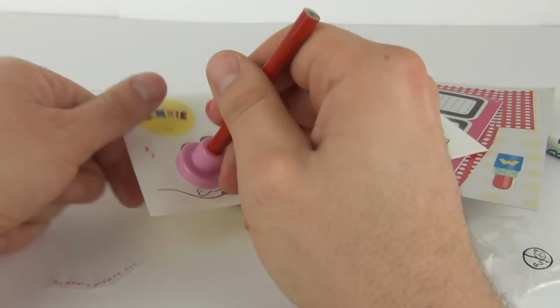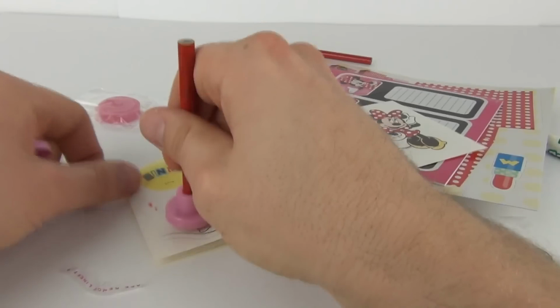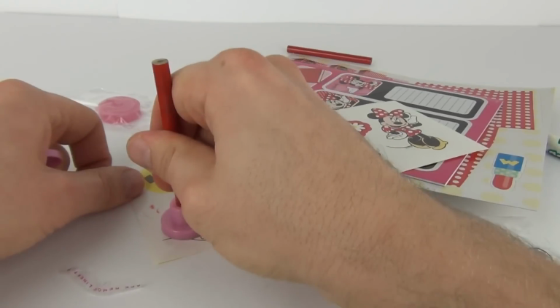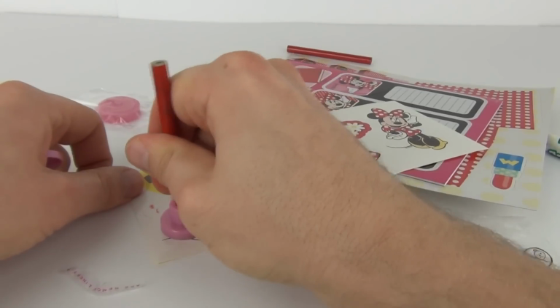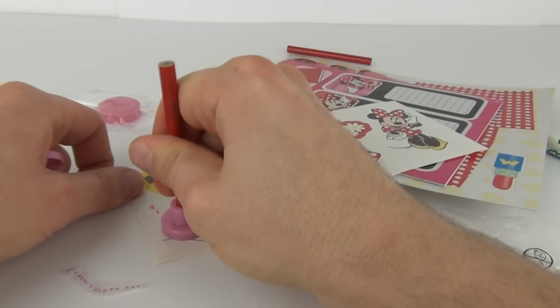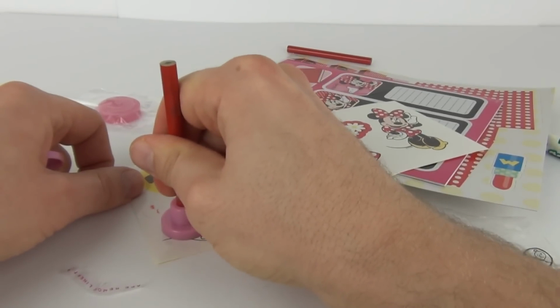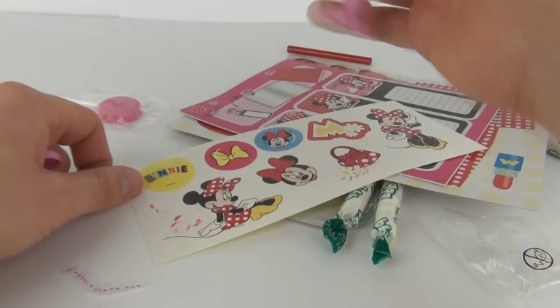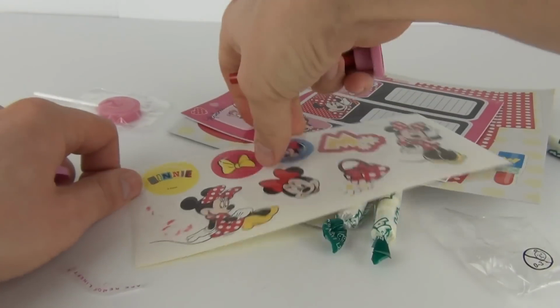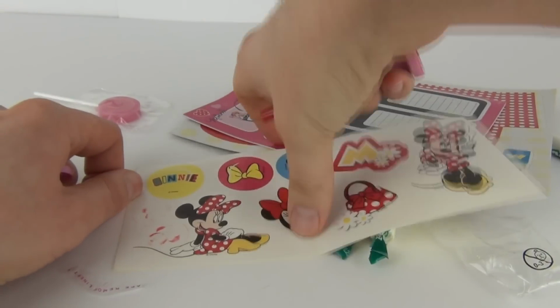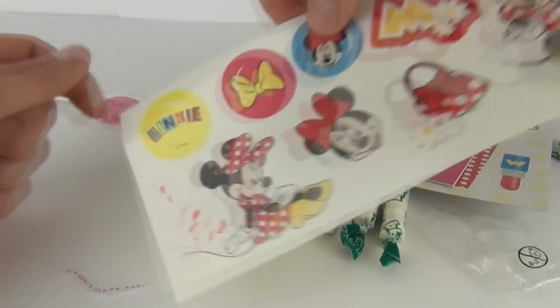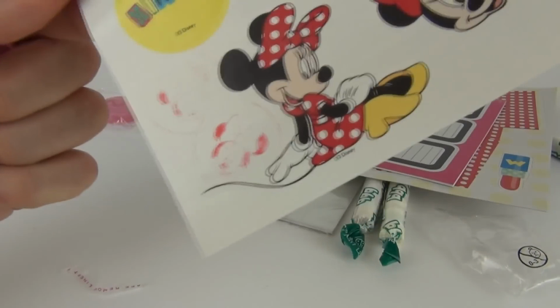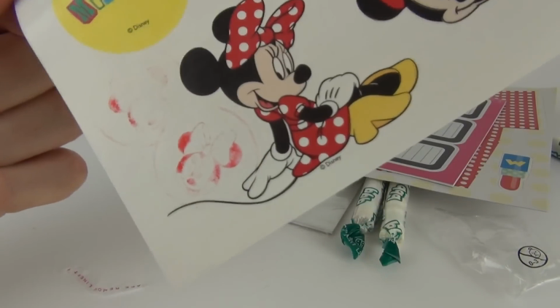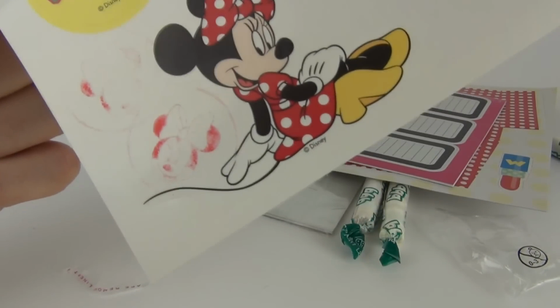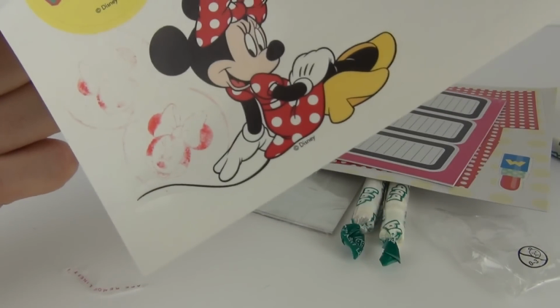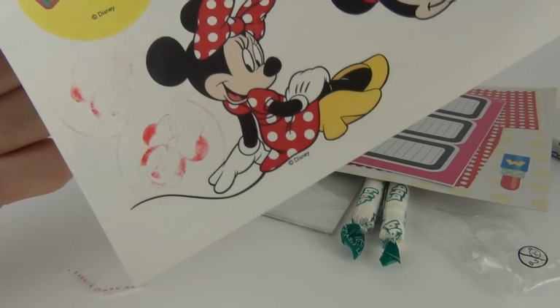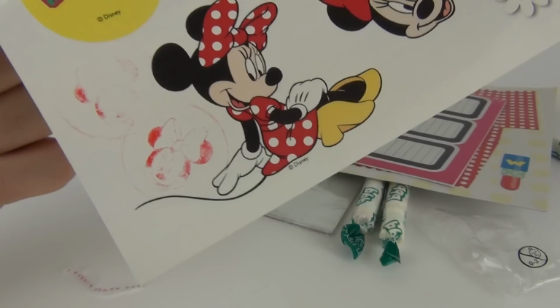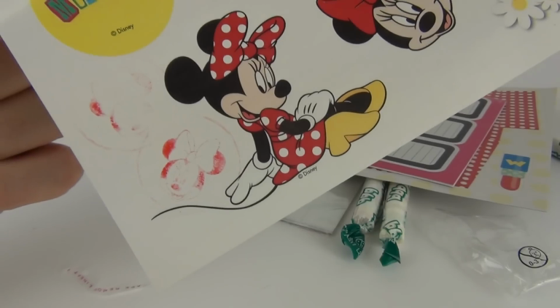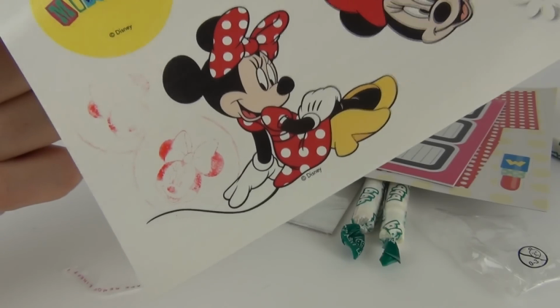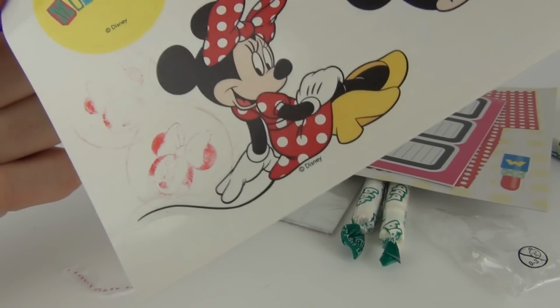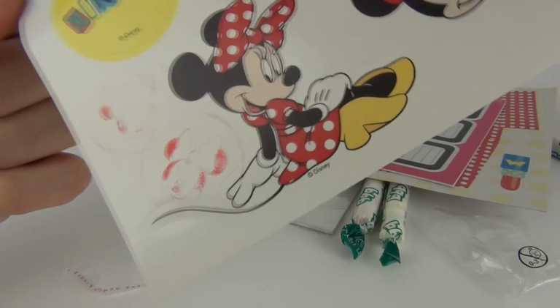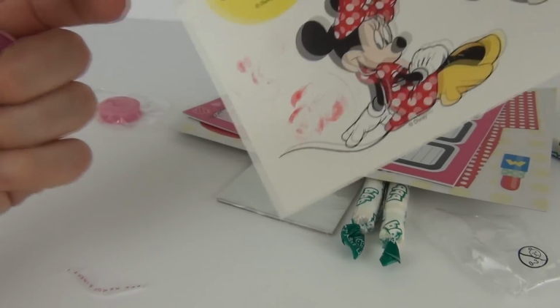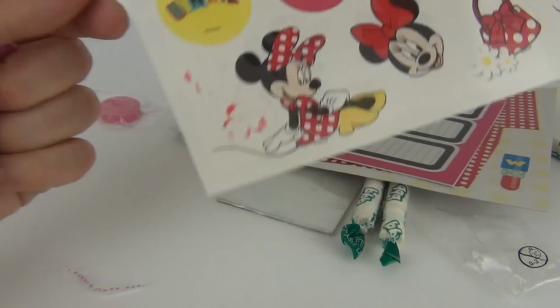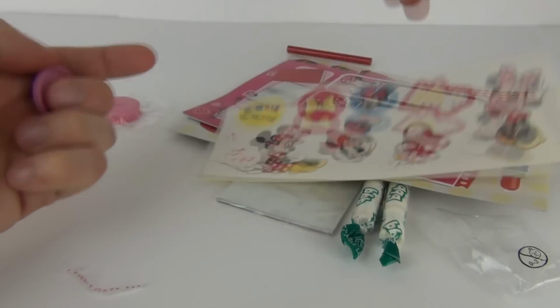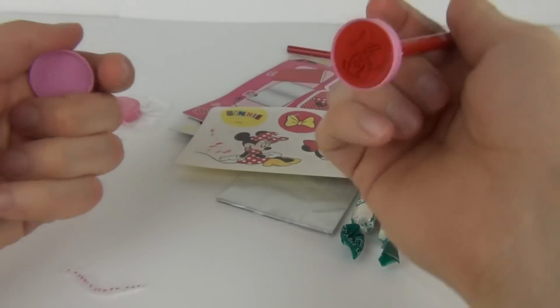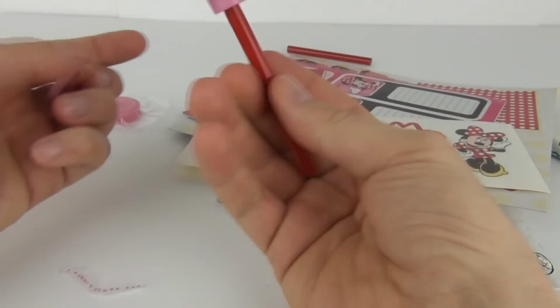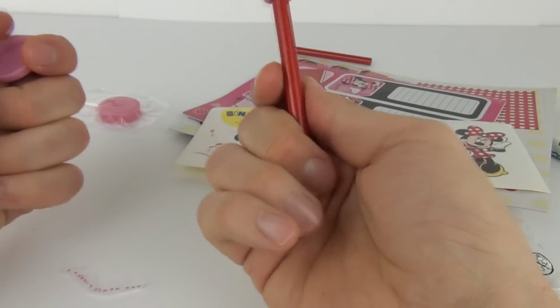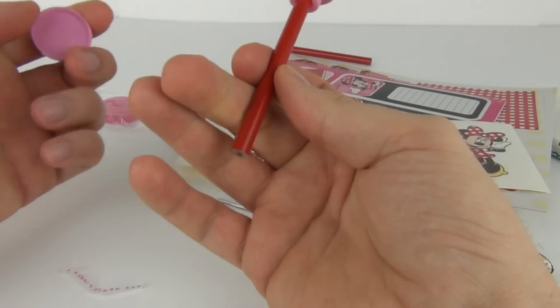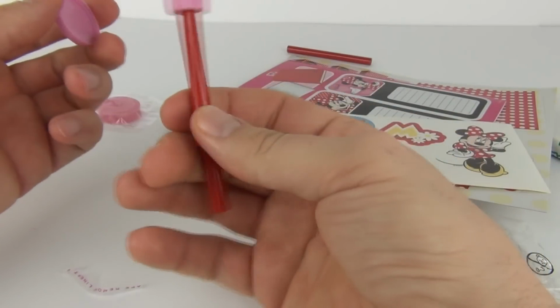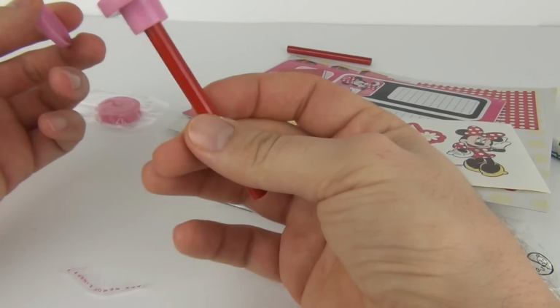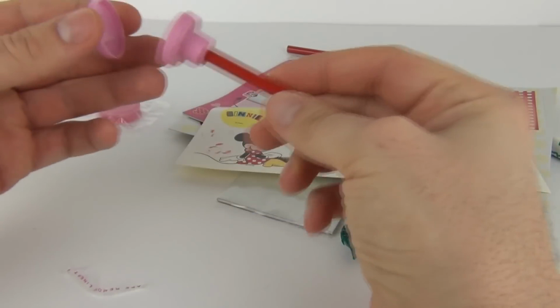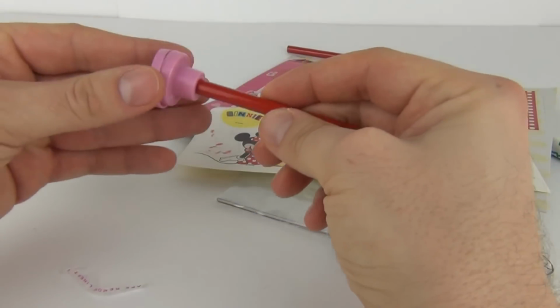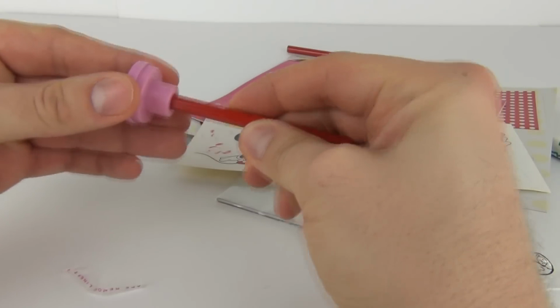So let's try that again, see if we can get that a little better. And there you go, there is your stamp. Of course the ink will run out so you will need to keep applying ink to that. So you can put that on the pencil supply there.